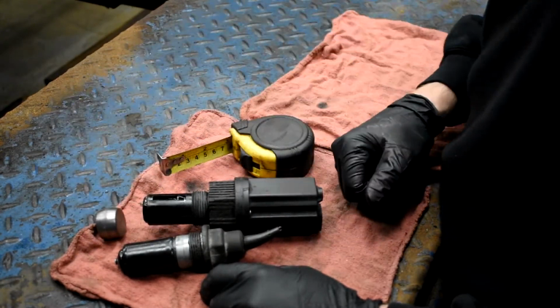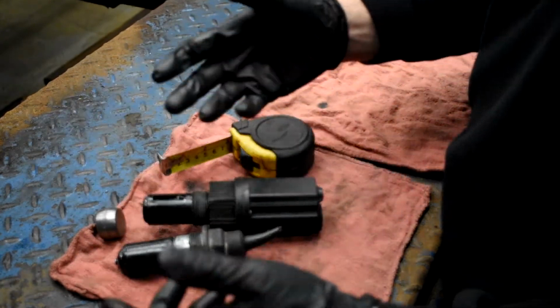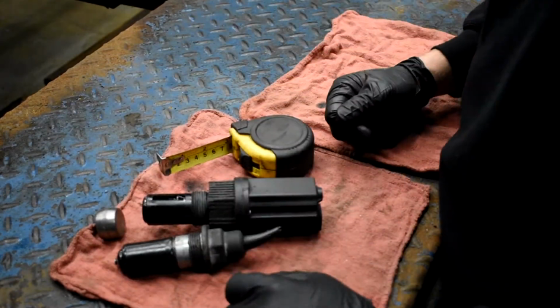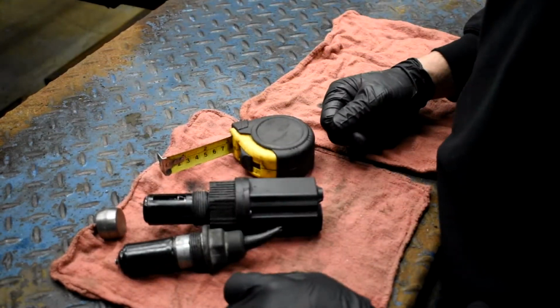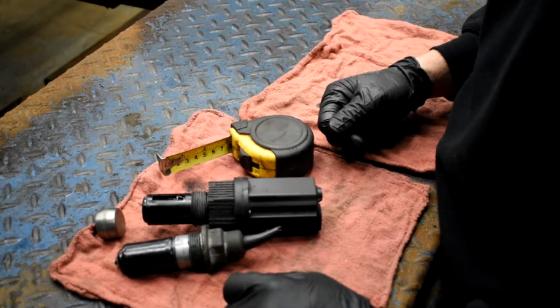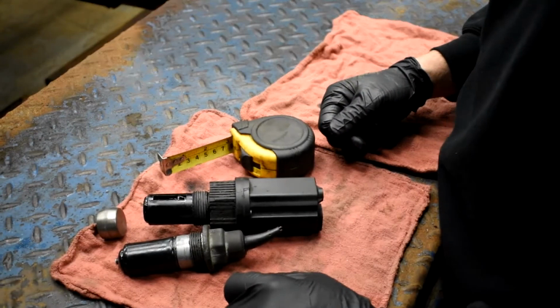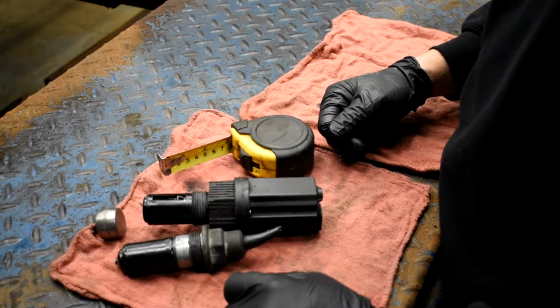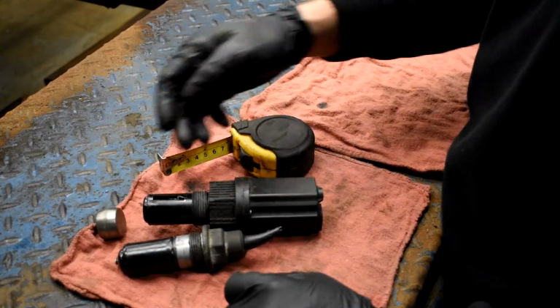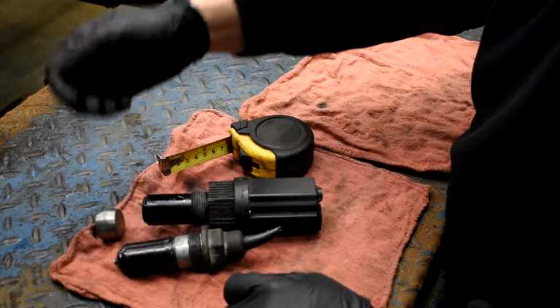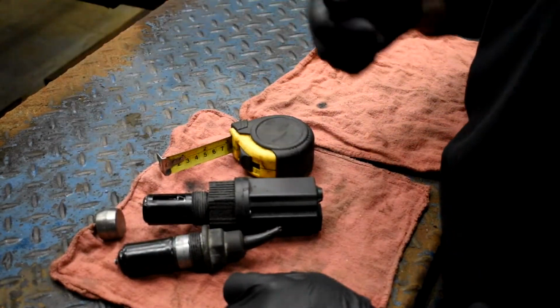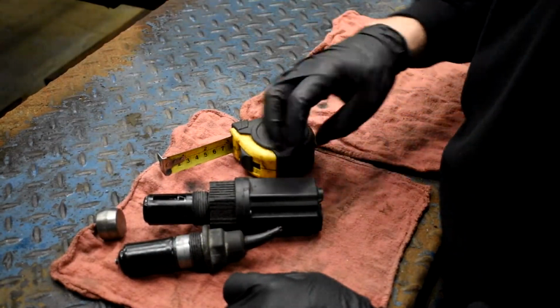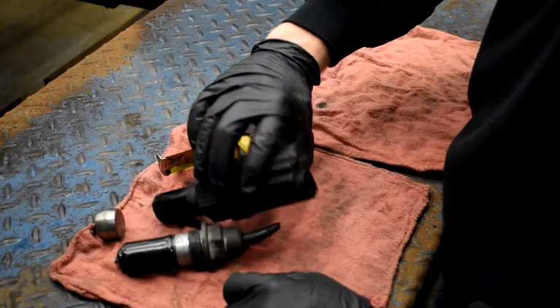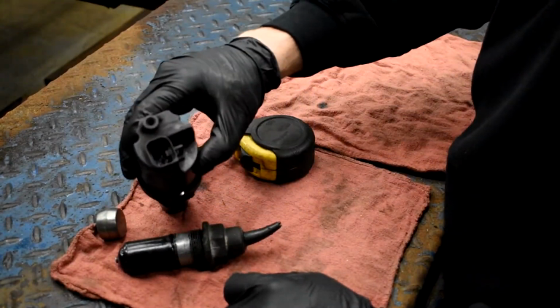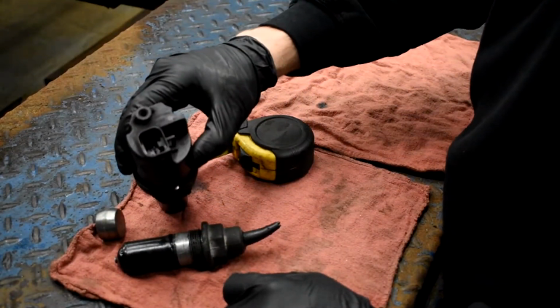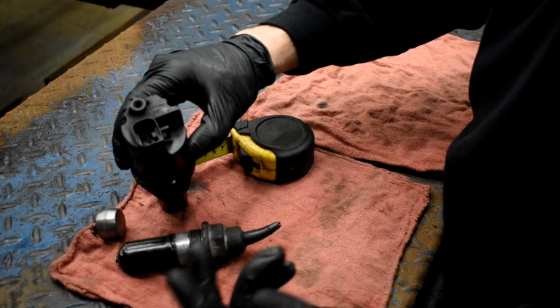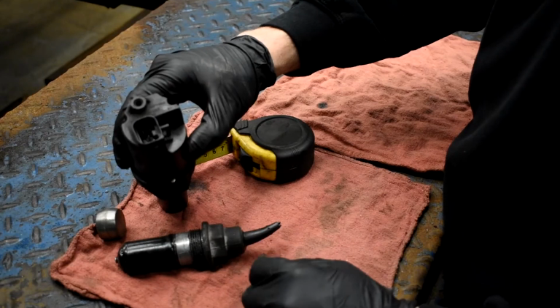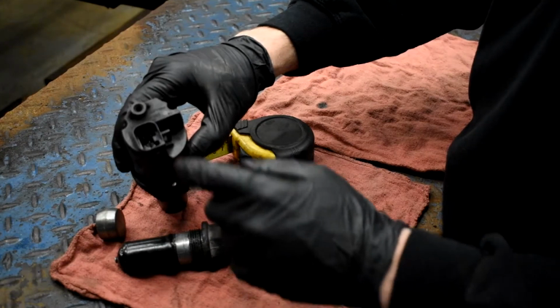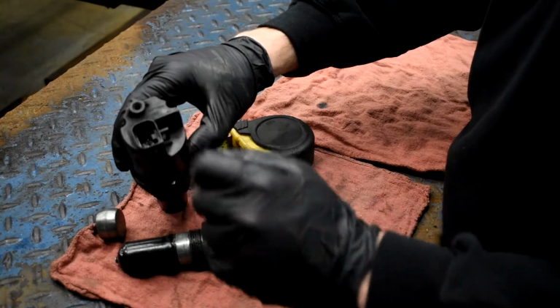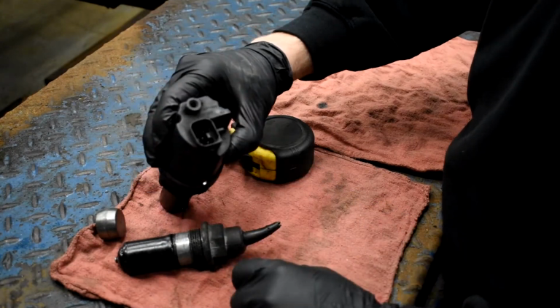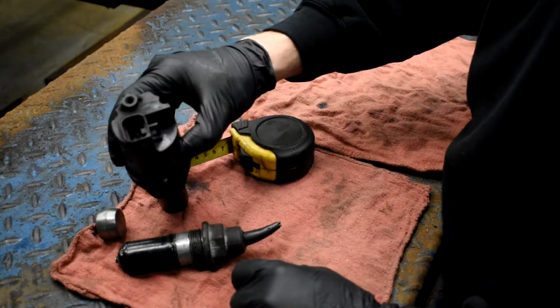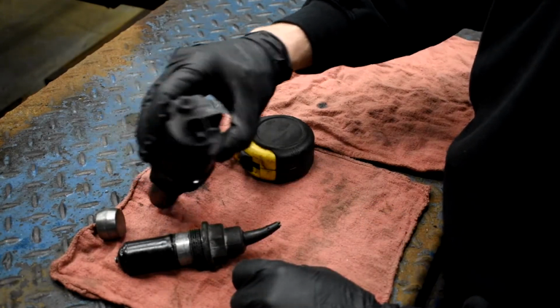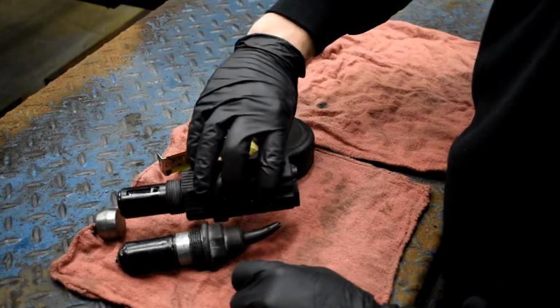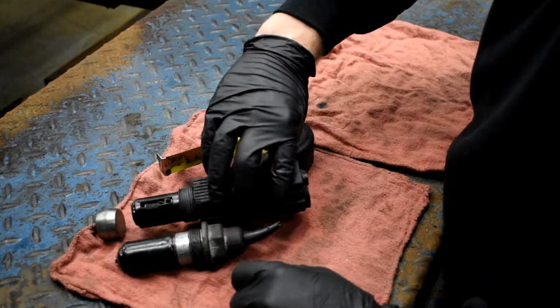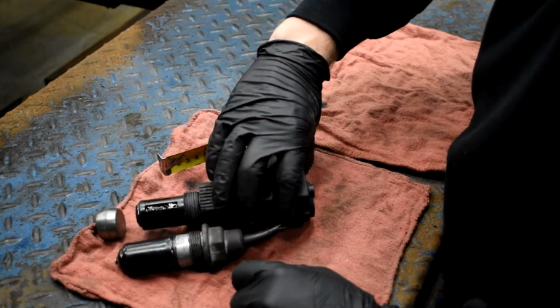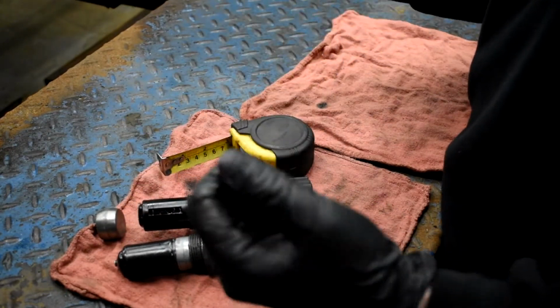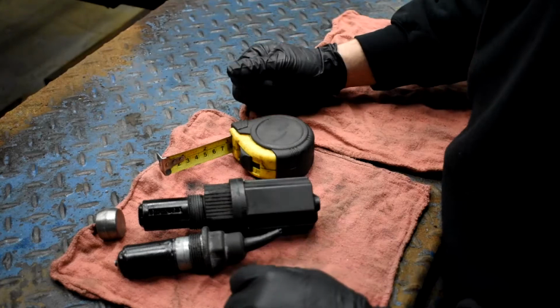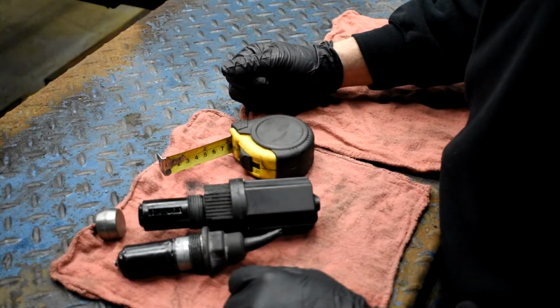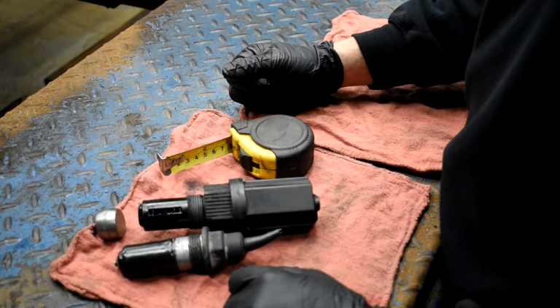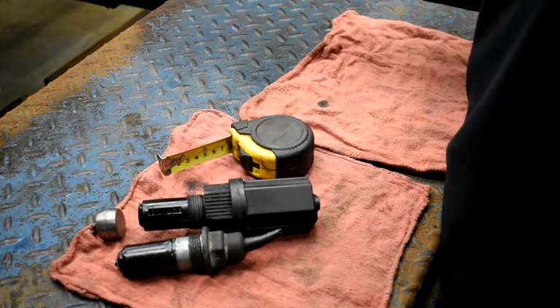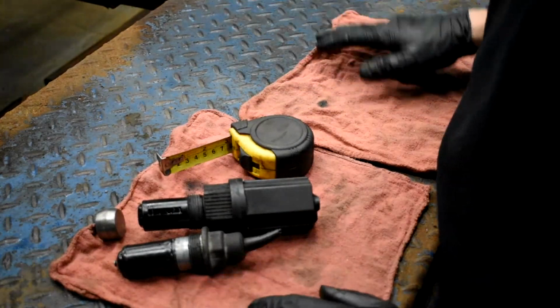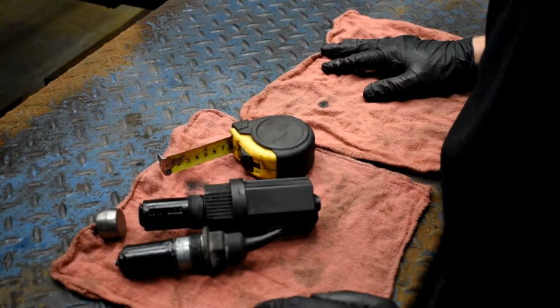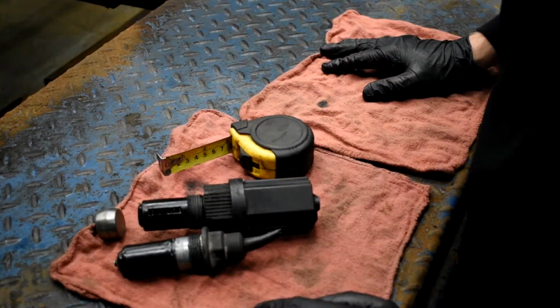That Dorman 600-600 kit comes with this piece and the actual wiring harness to go from the two-plug to the five-pin connector. Hopefully this helps somebody out there.